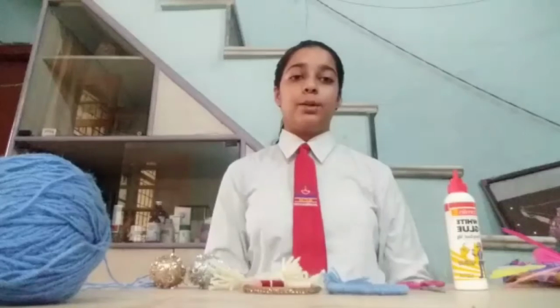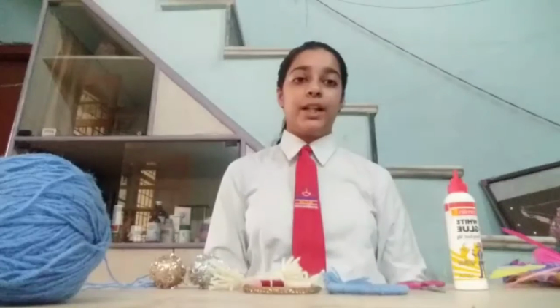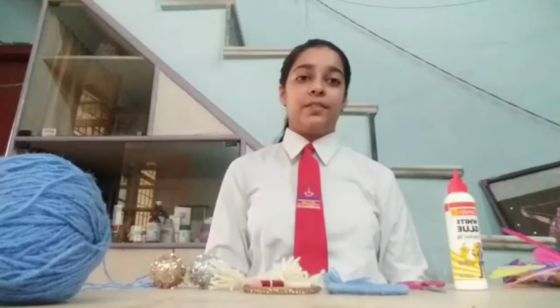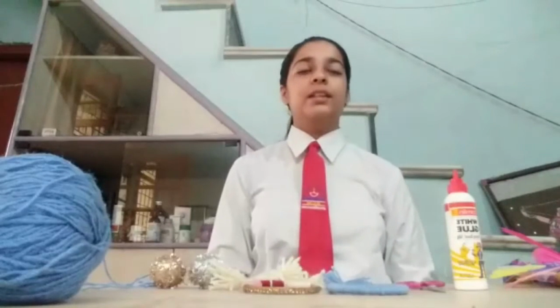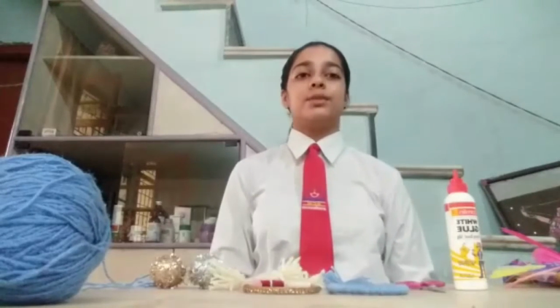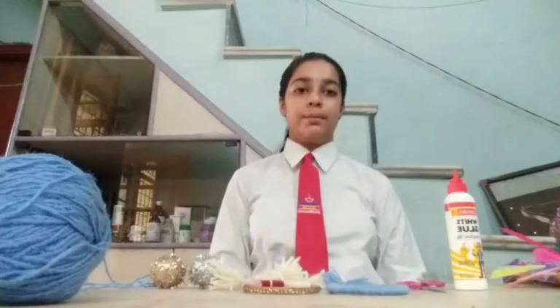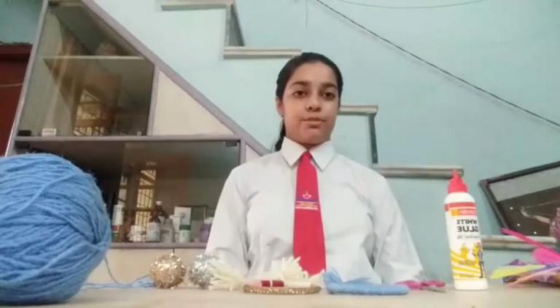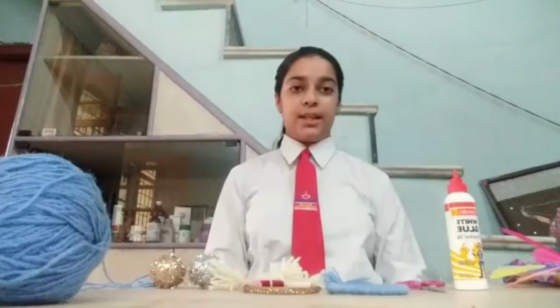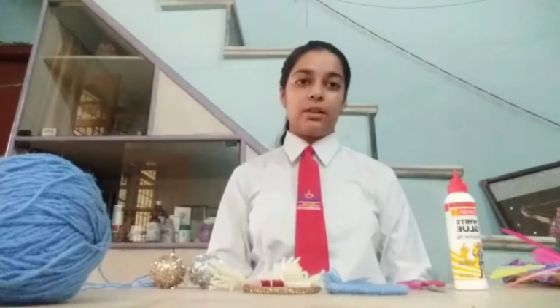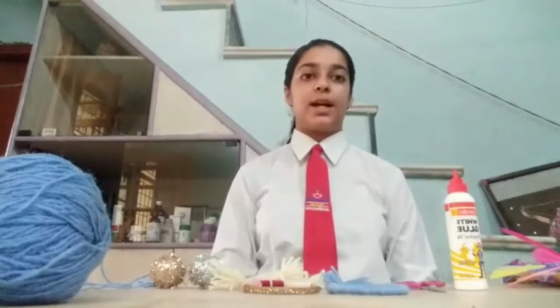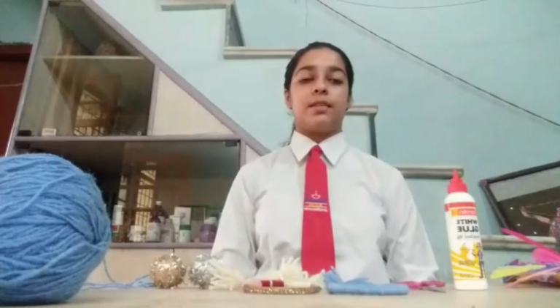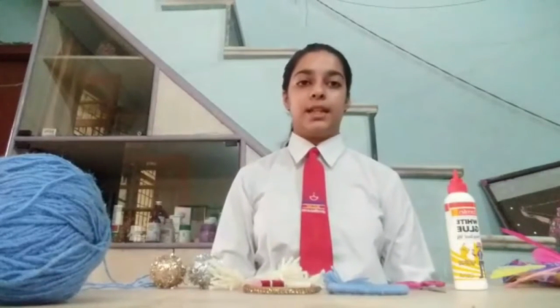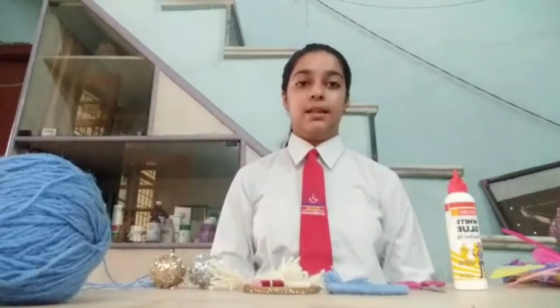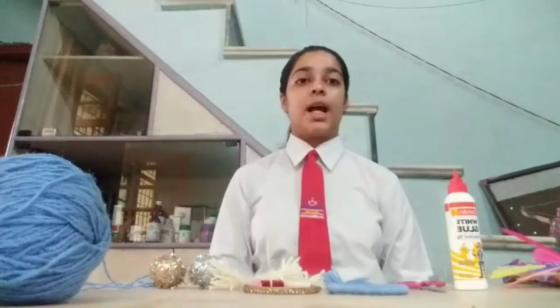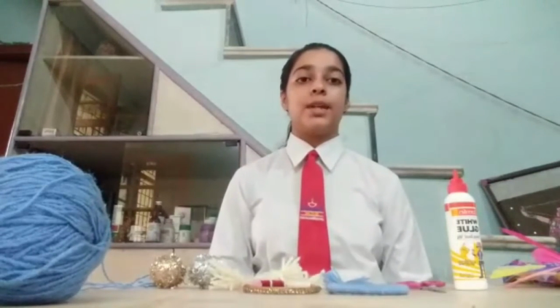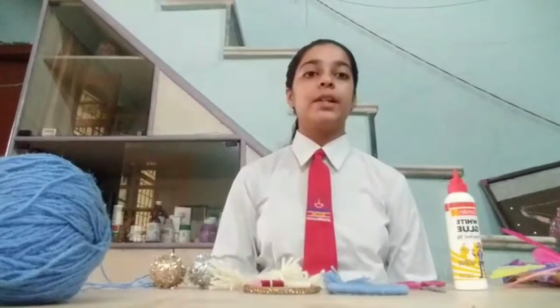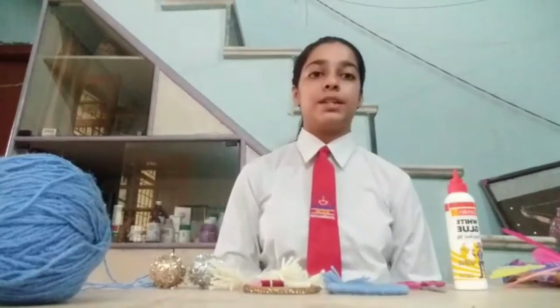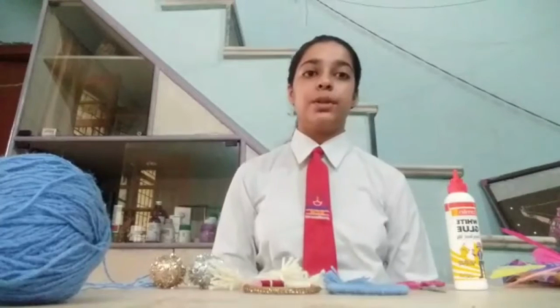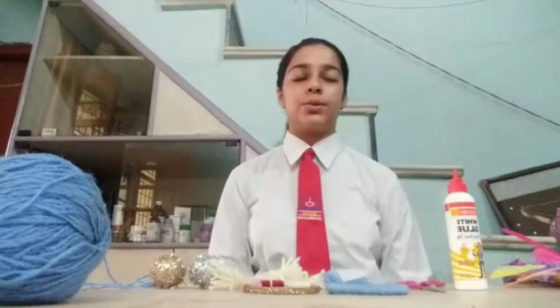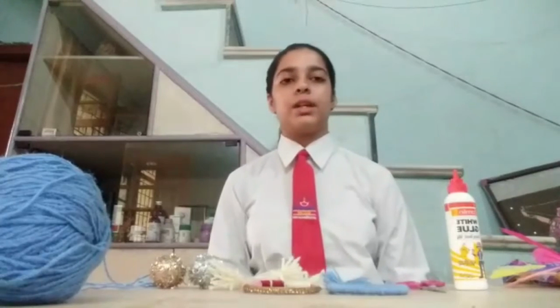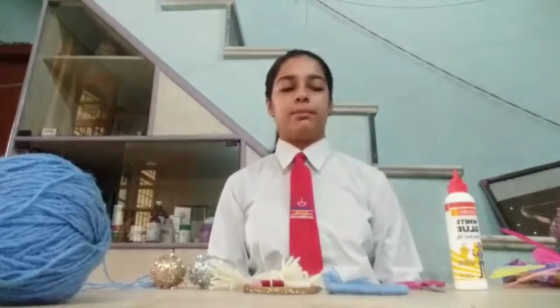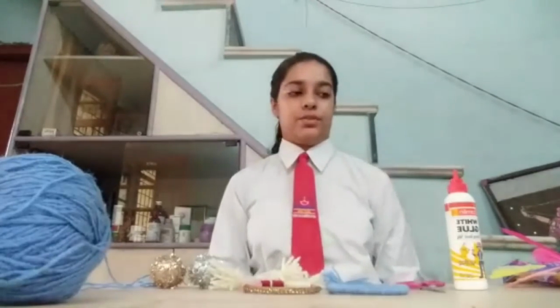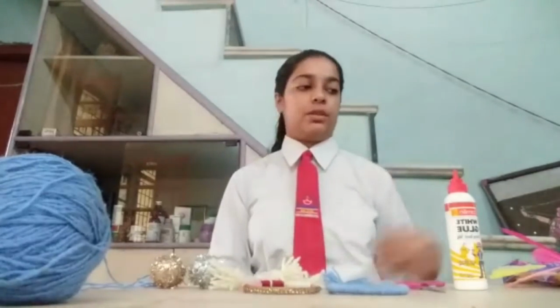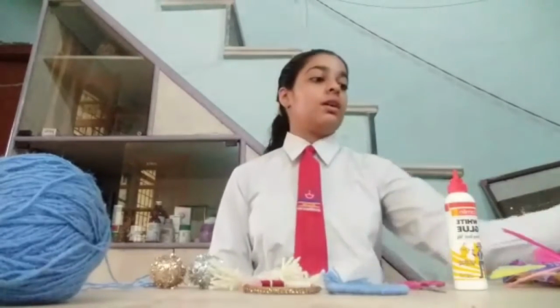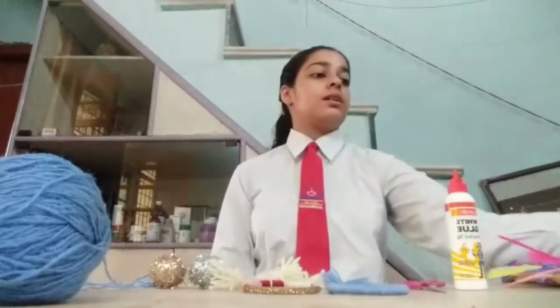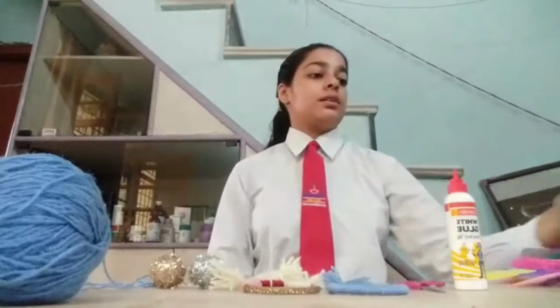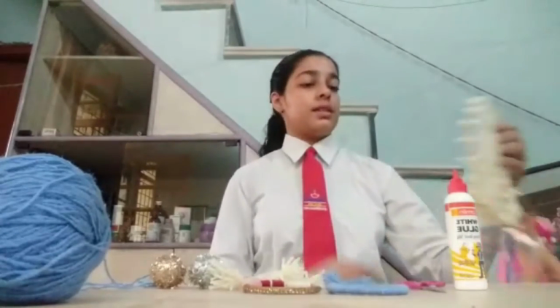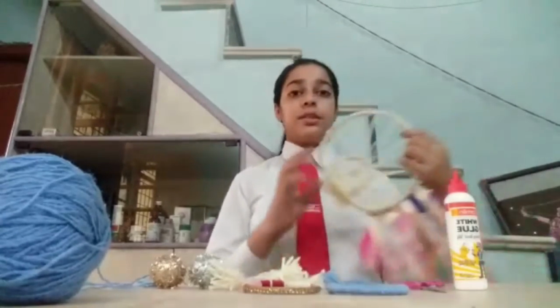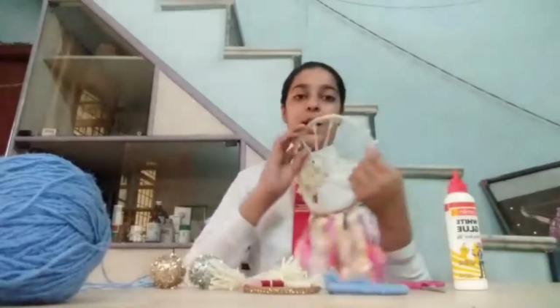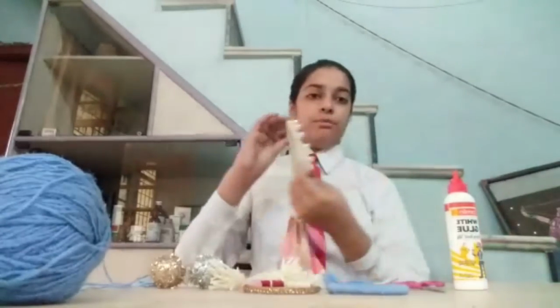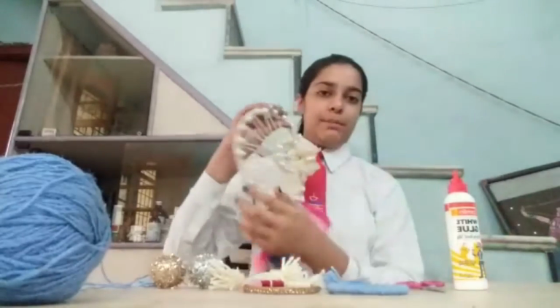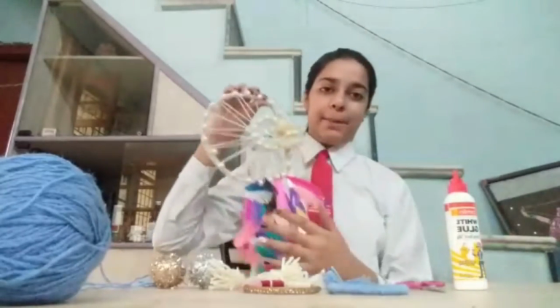Good morning everyone. Today I am Rashmi here of class 17 and today I will let you know how to make a dream catcher. This is a dream catcher made by me.